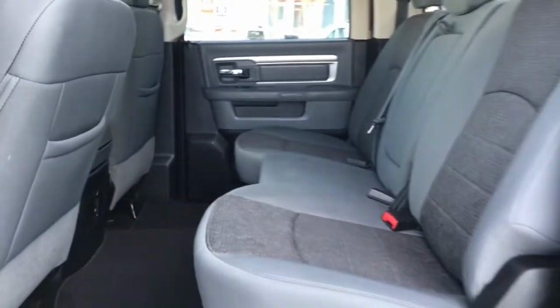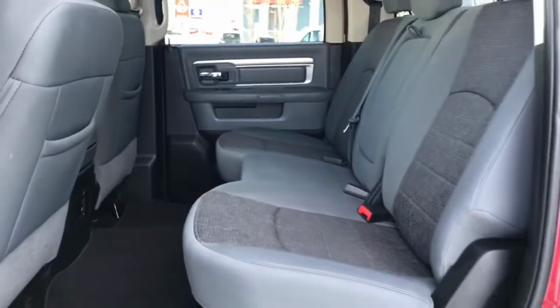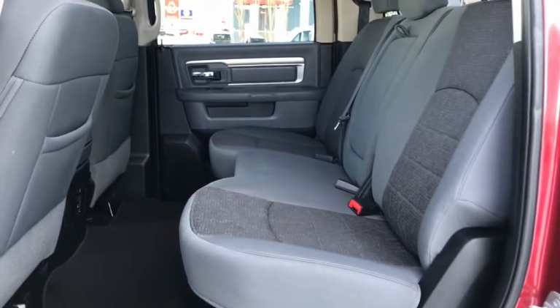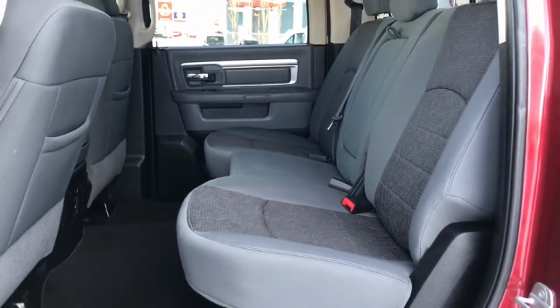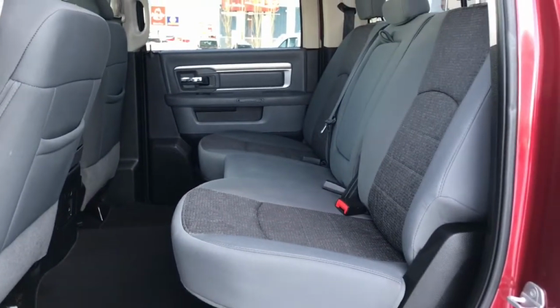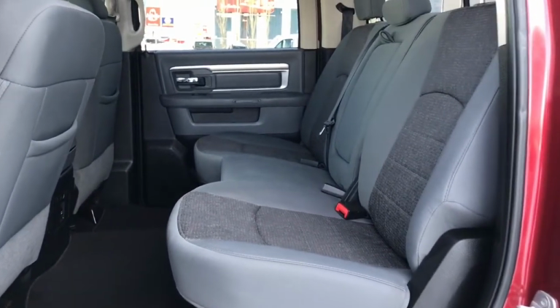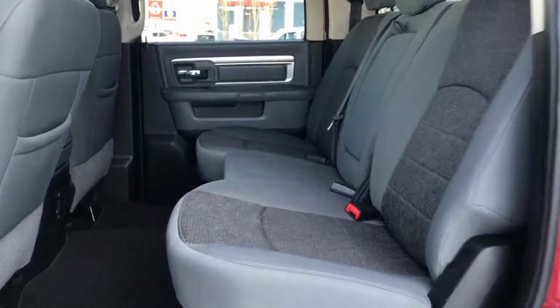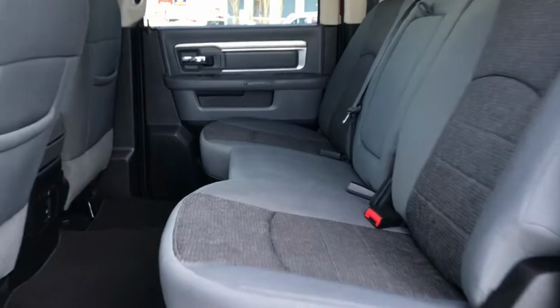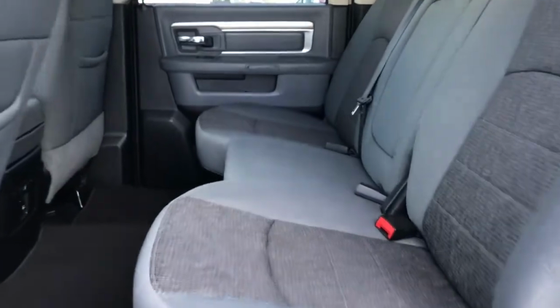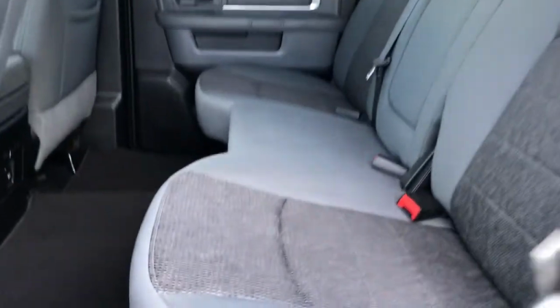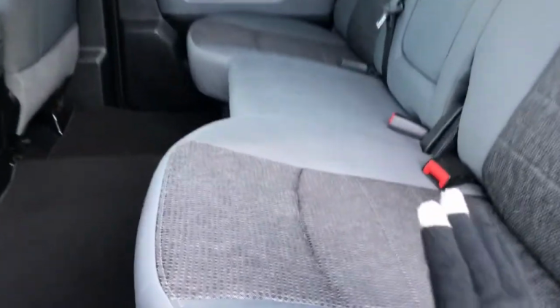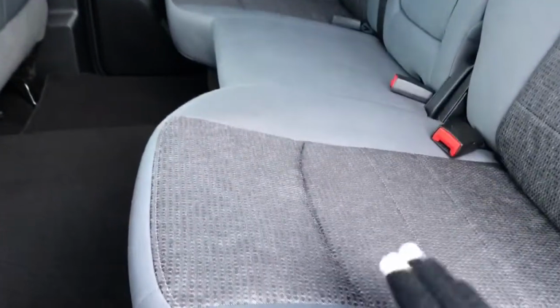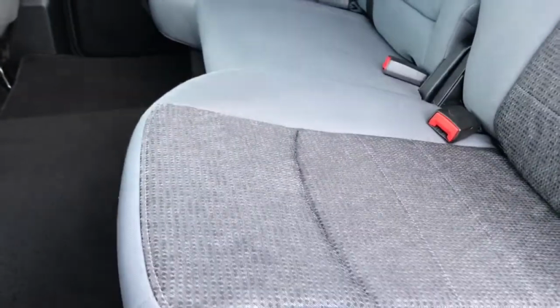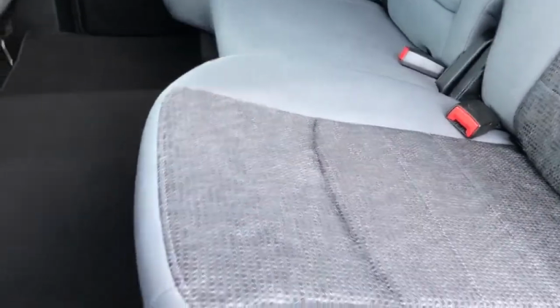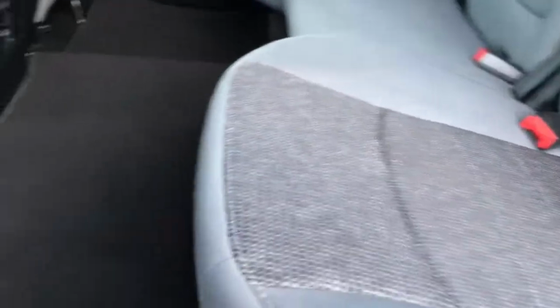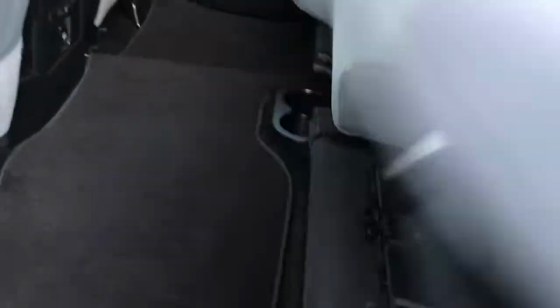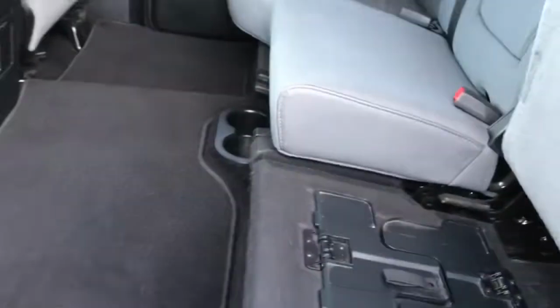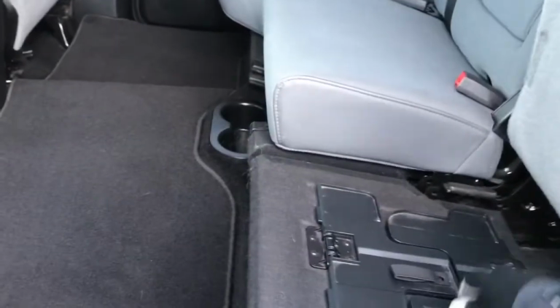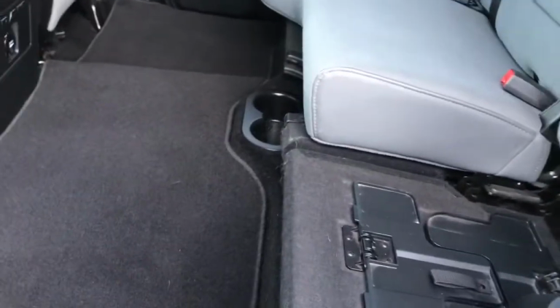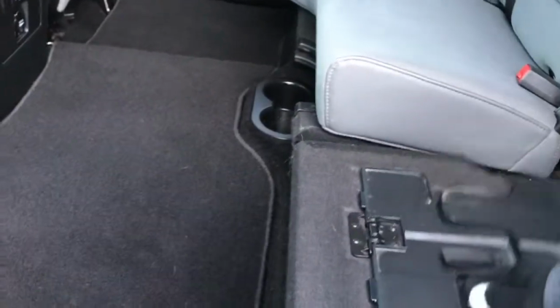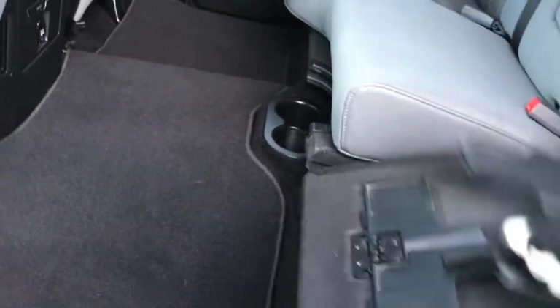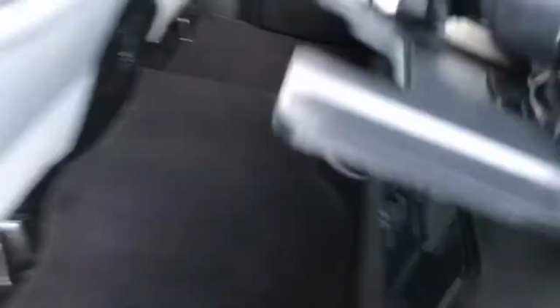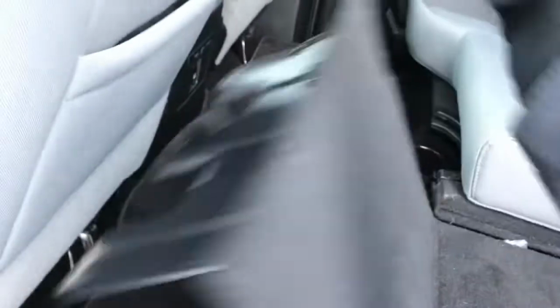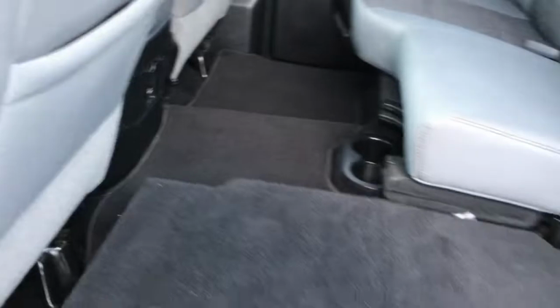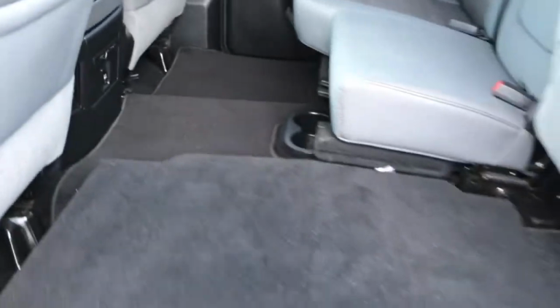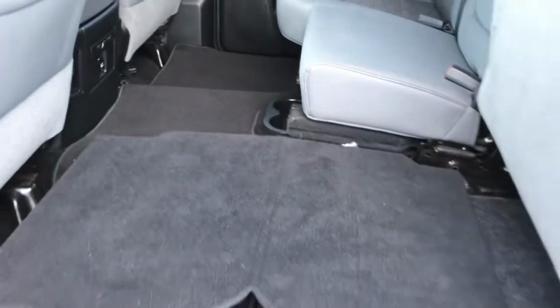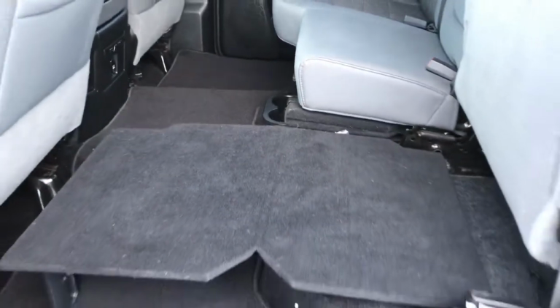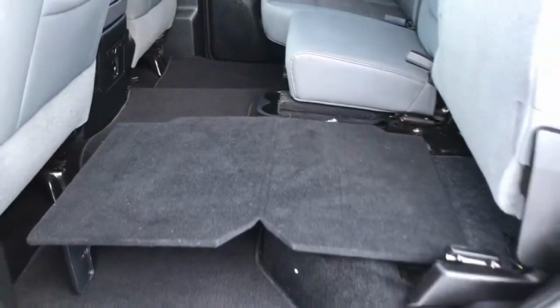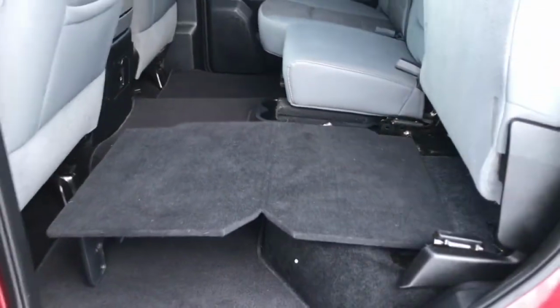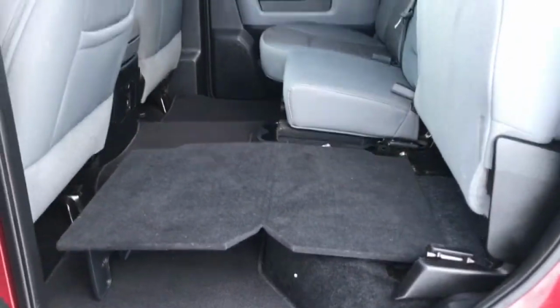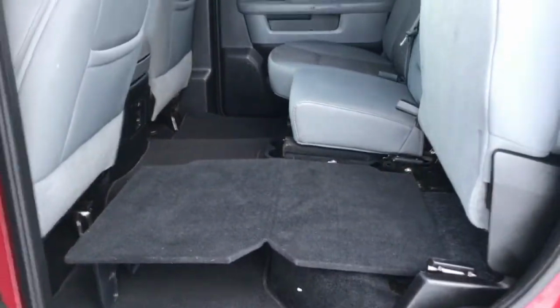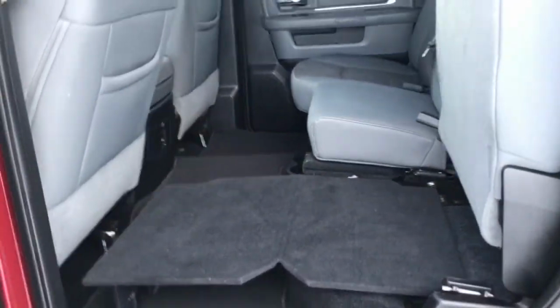The seating is a 60-40 split, with the driver's side being the 40. It just means this seat flips up by itself and you have a platform that folds out just to give you some flat cargo space in the back here.